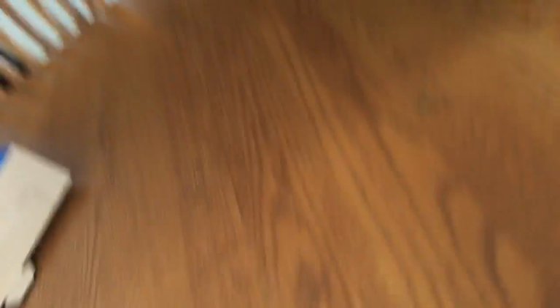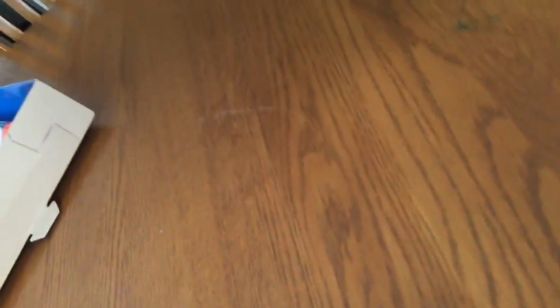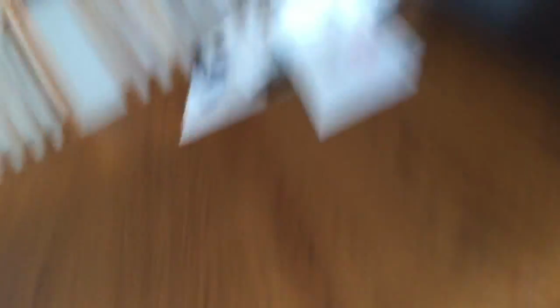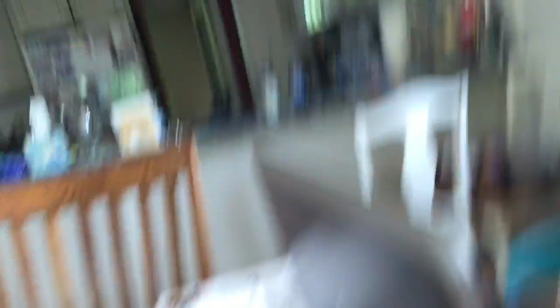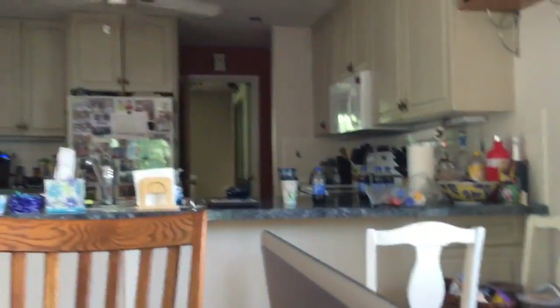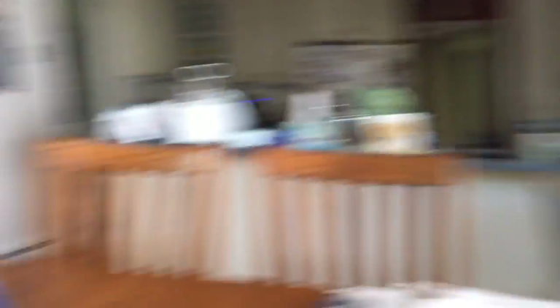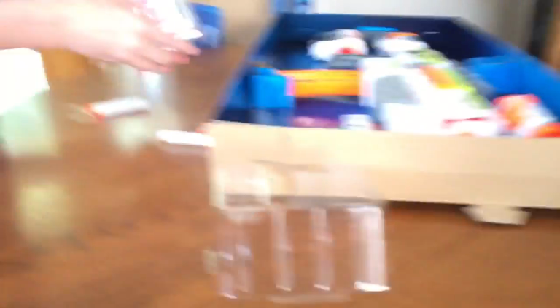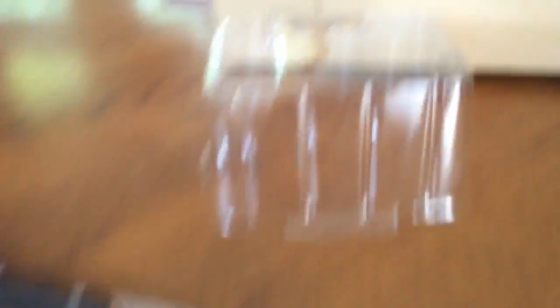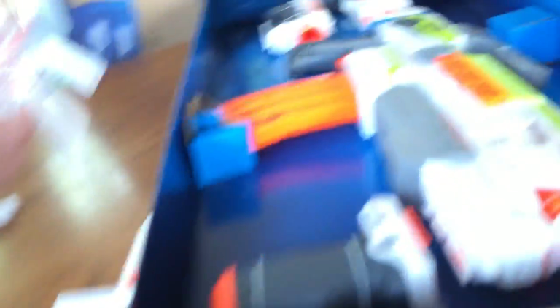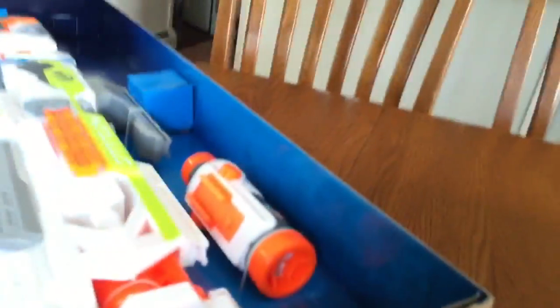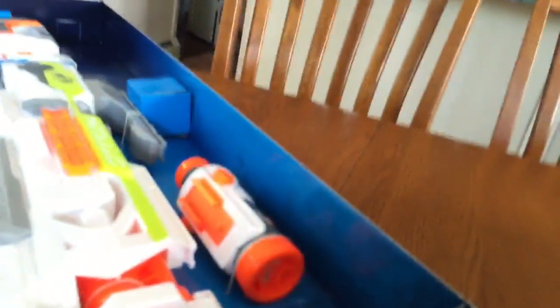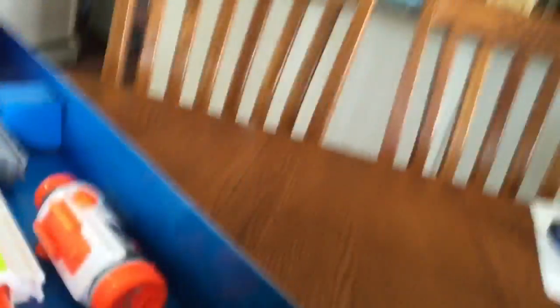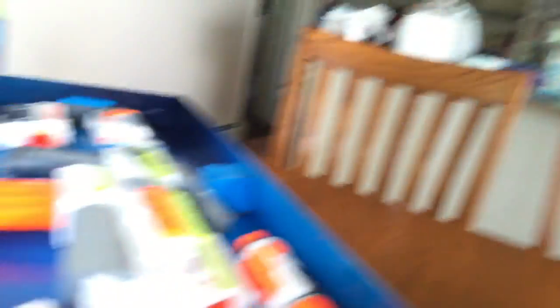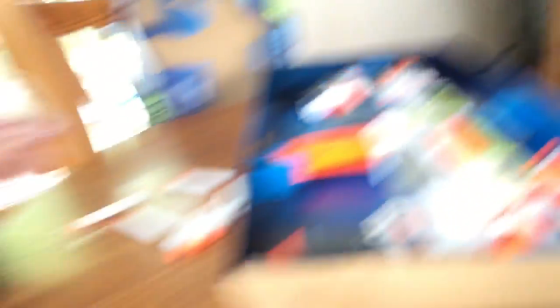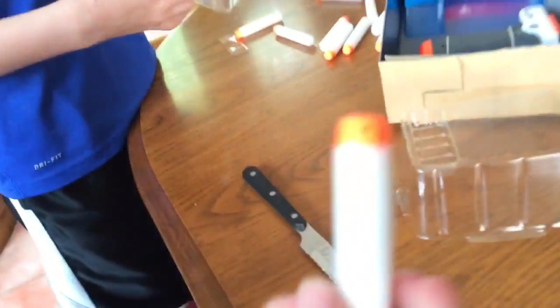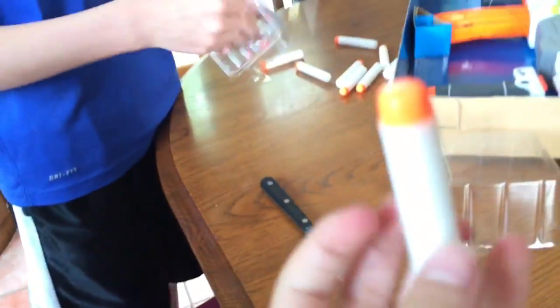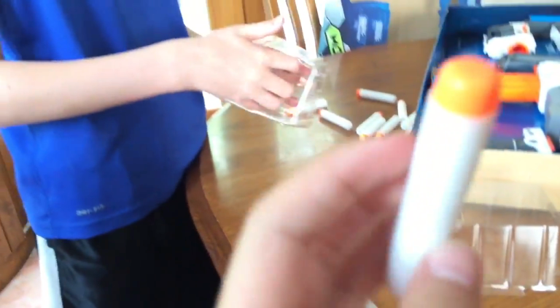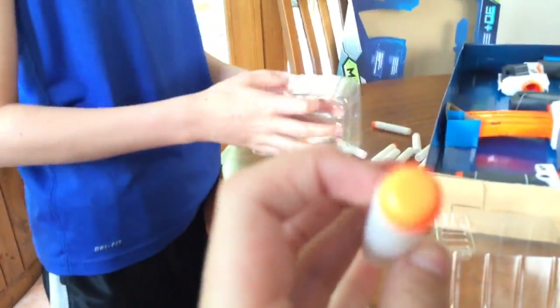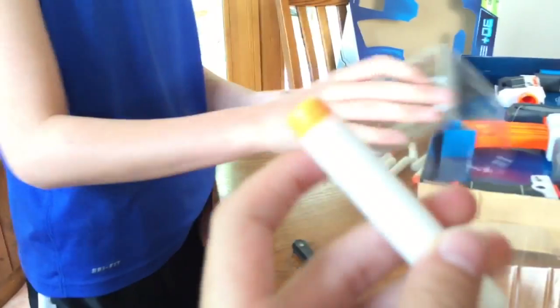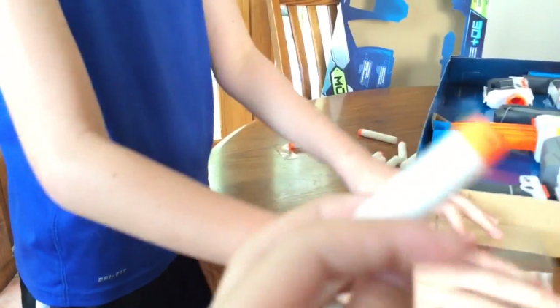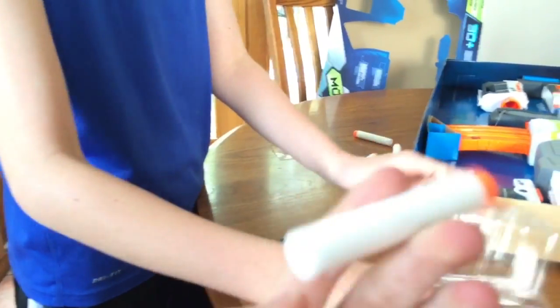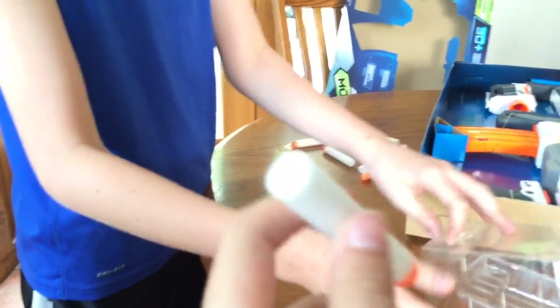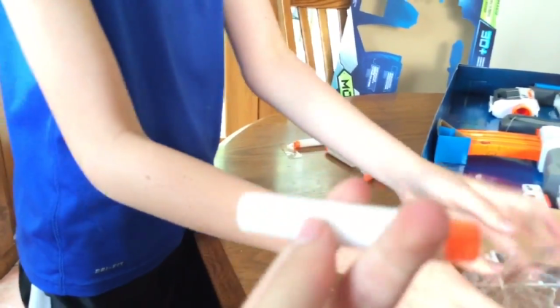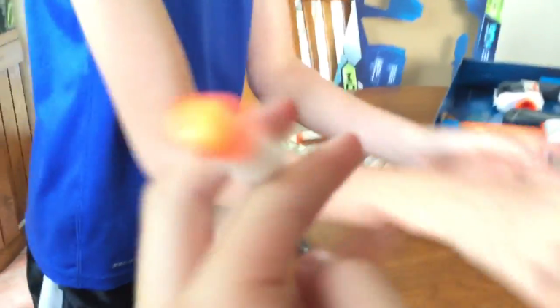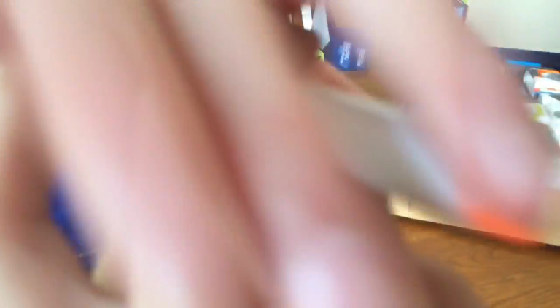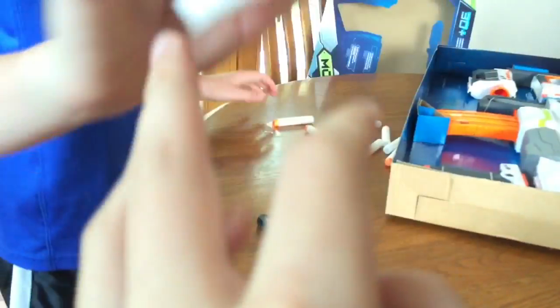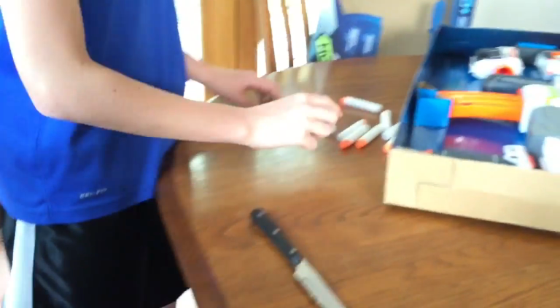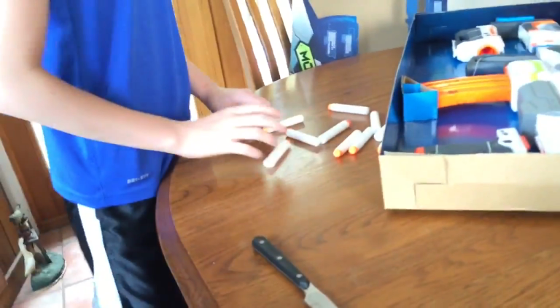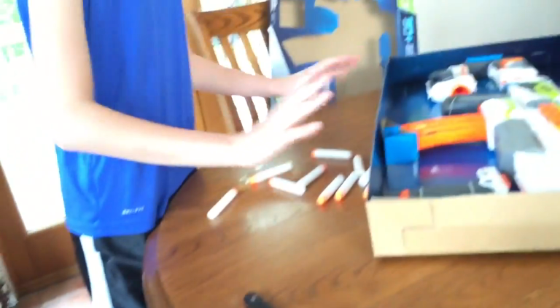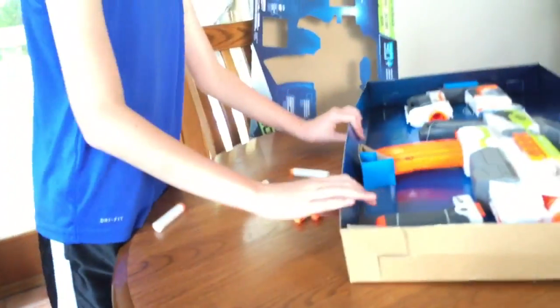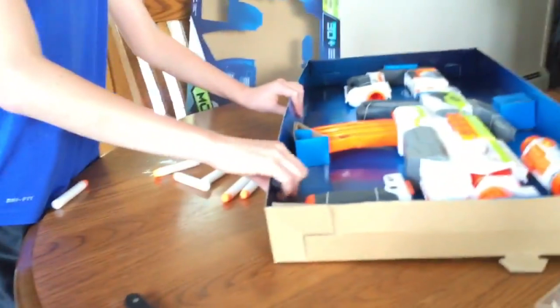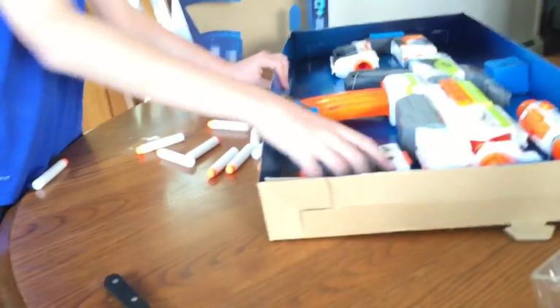And here is a brand new, very shiny Nerf Modulus — the main gun itself.